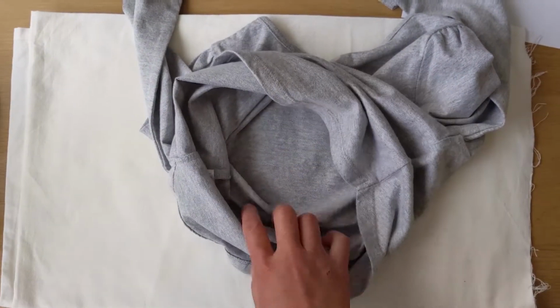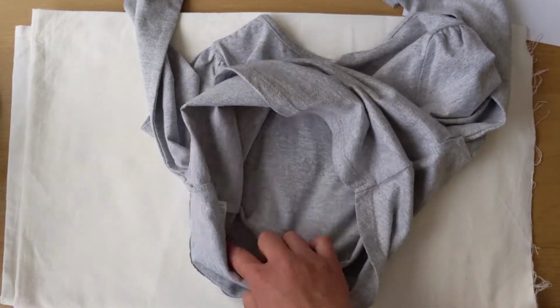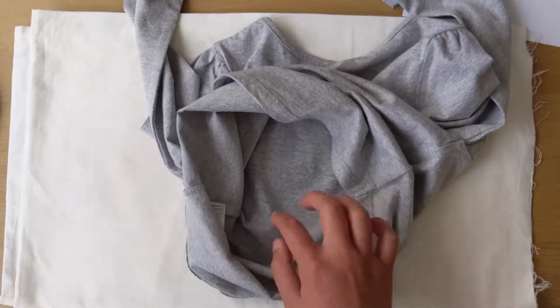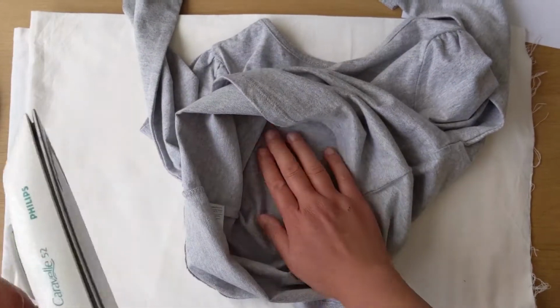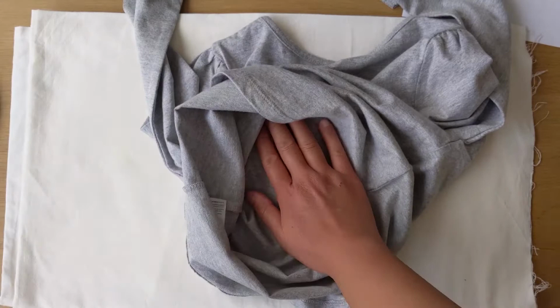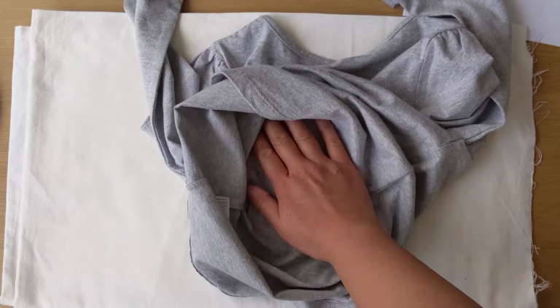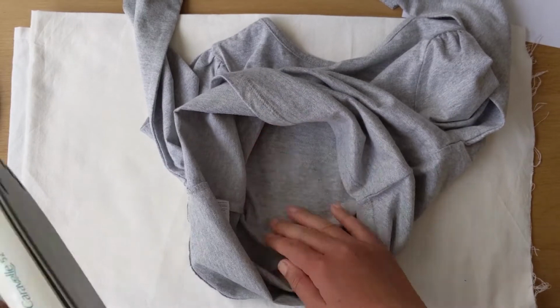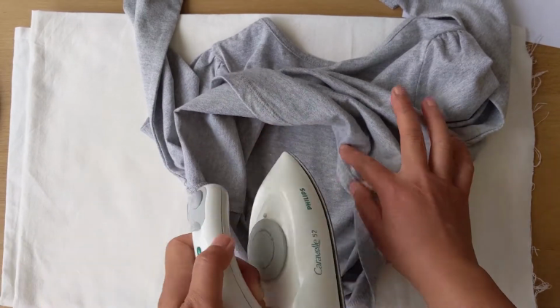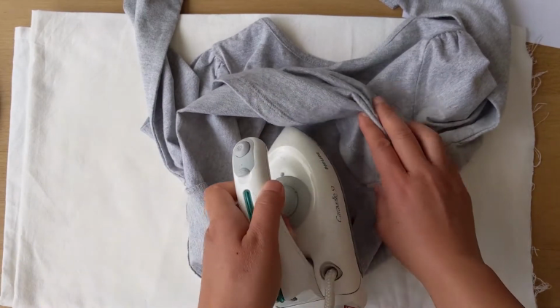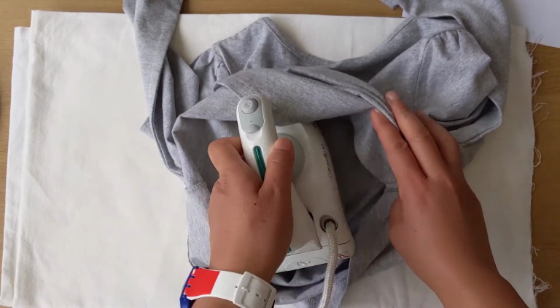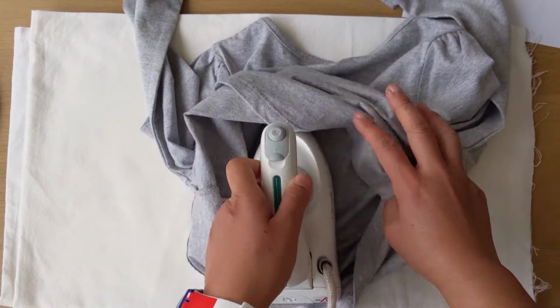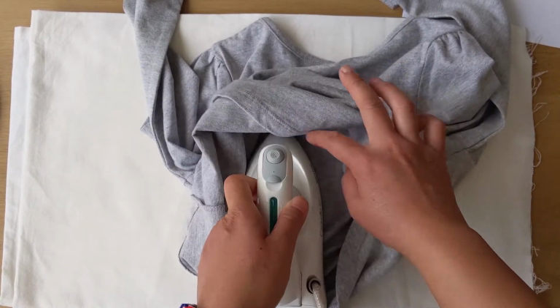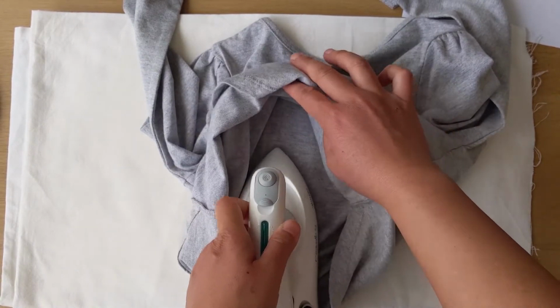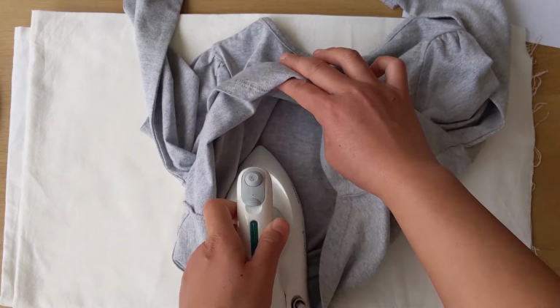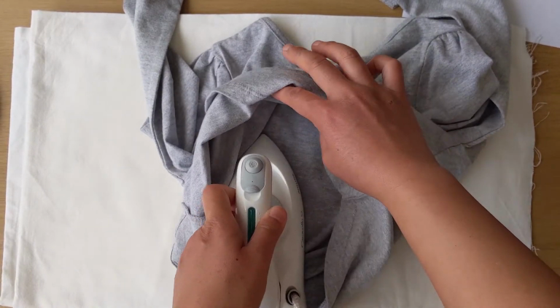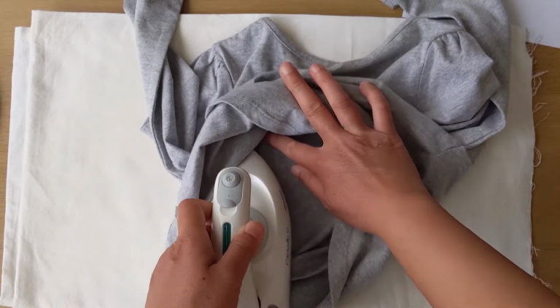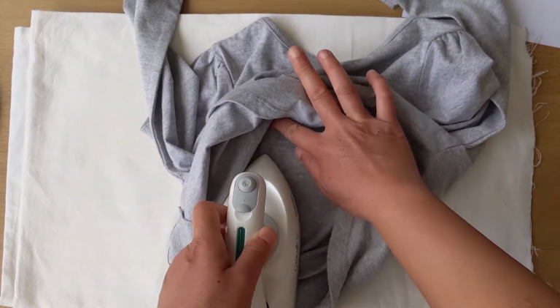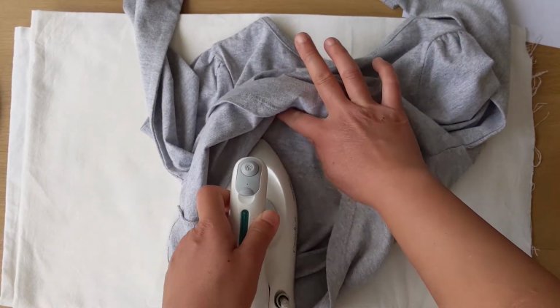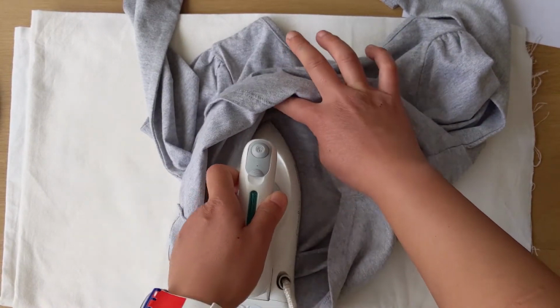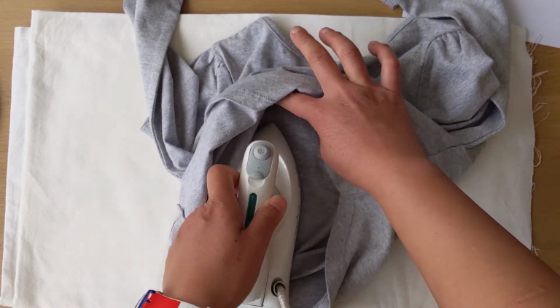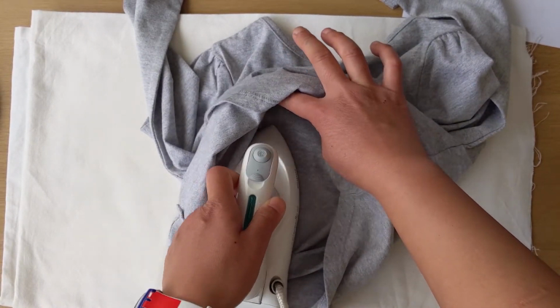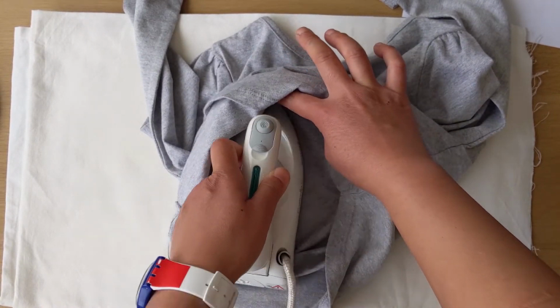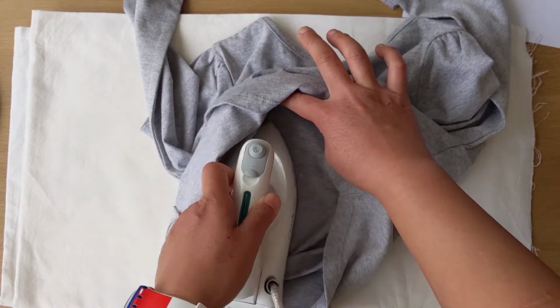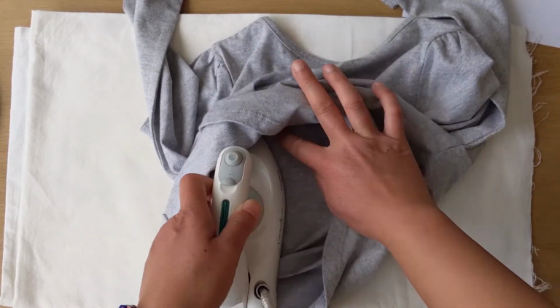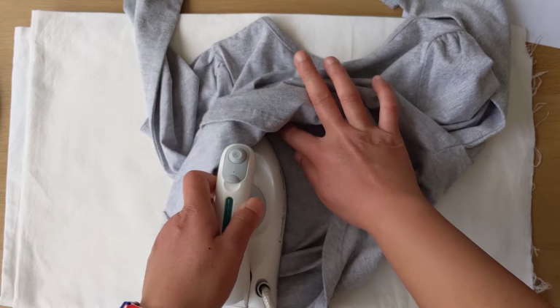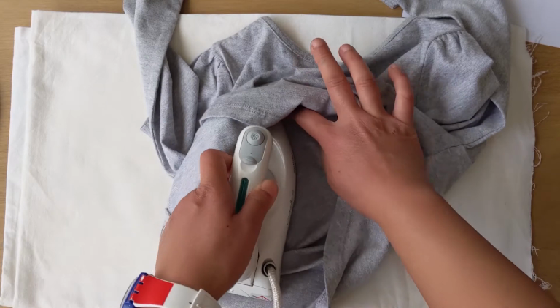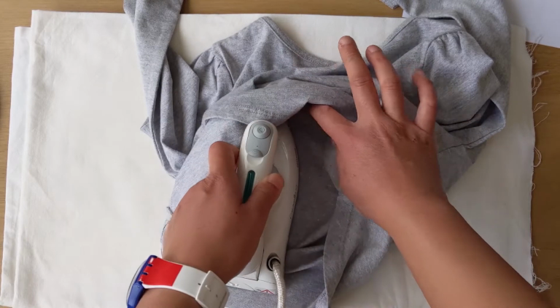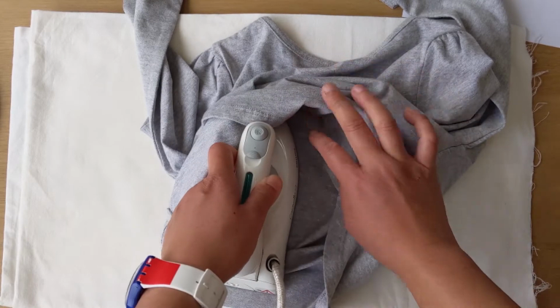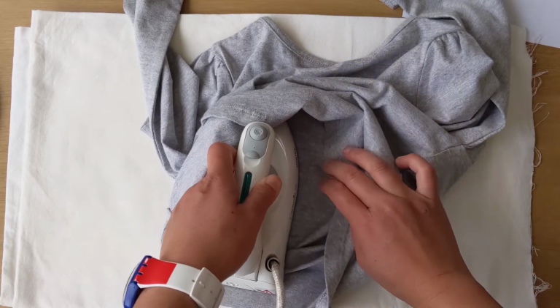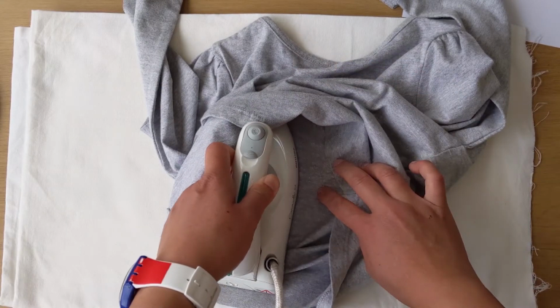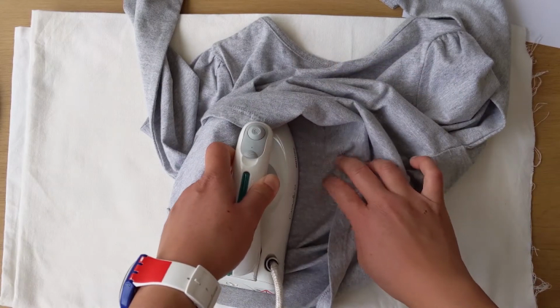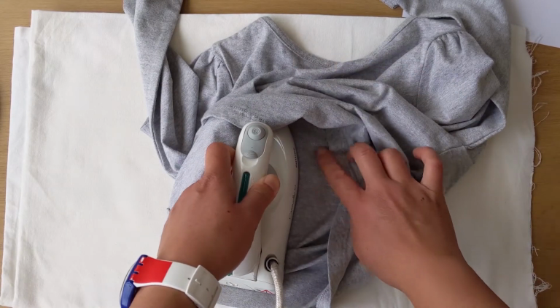You do the same thing for the underside of your shirt, for example — applying heat for about 5 seconds.